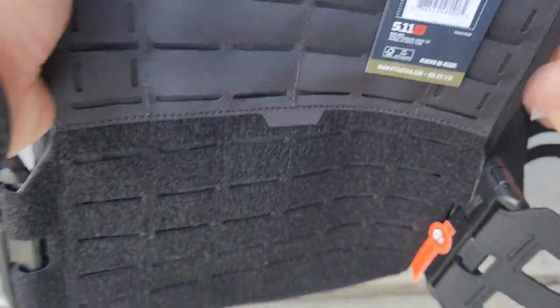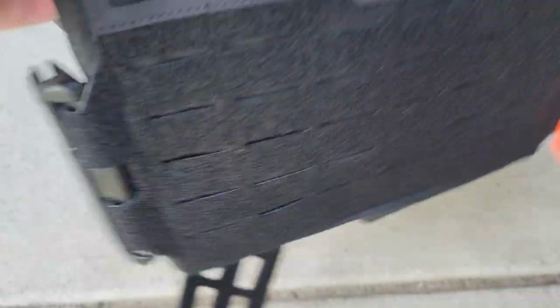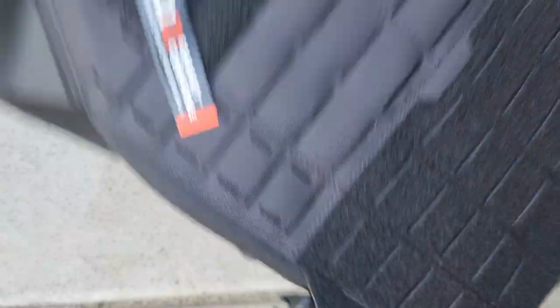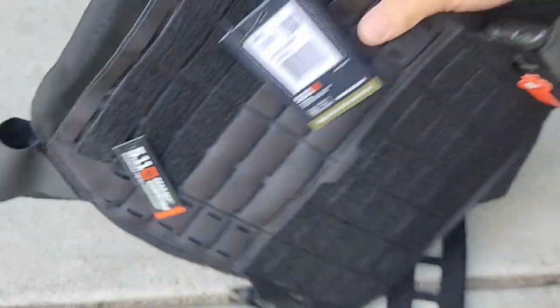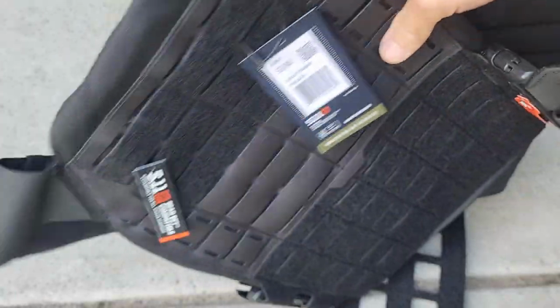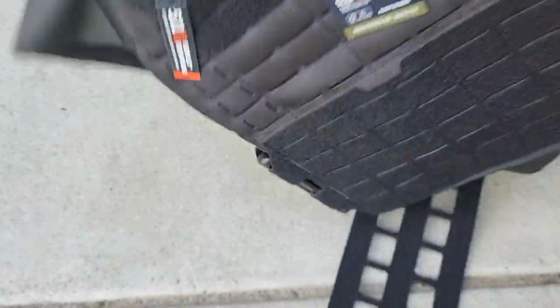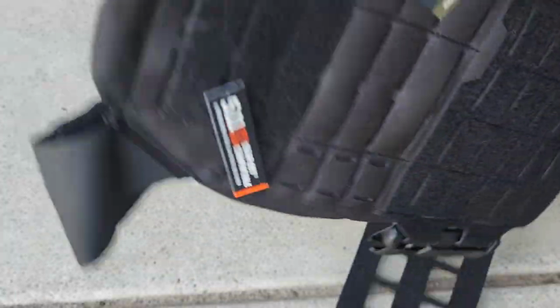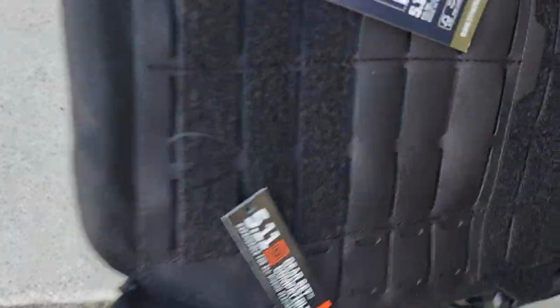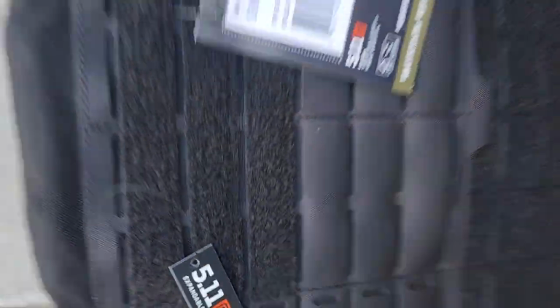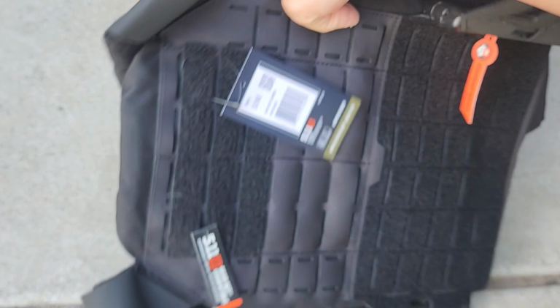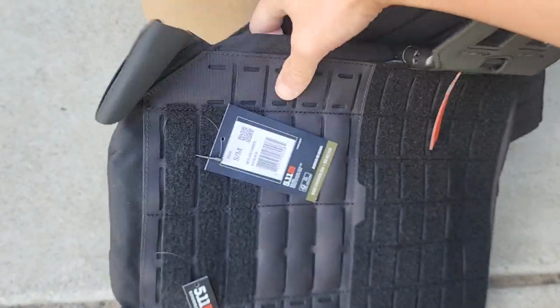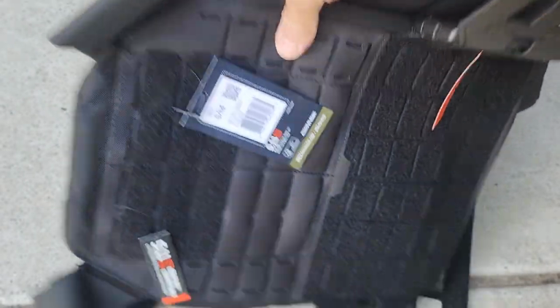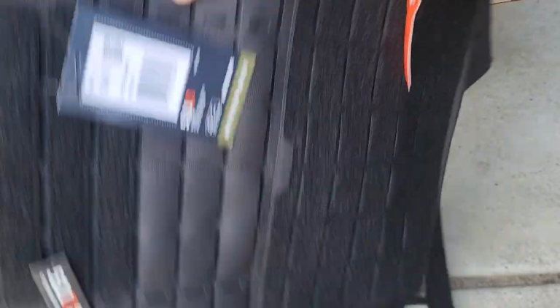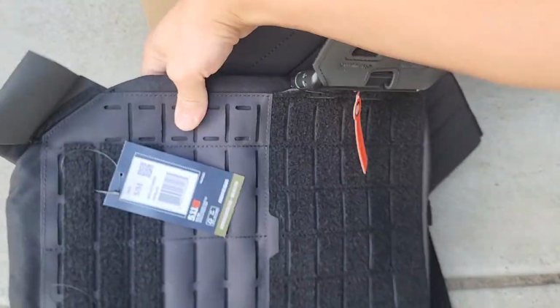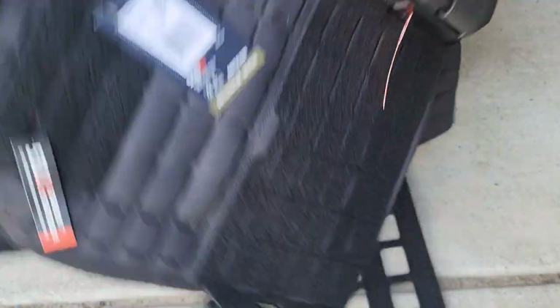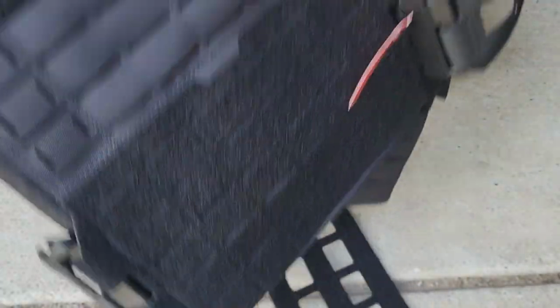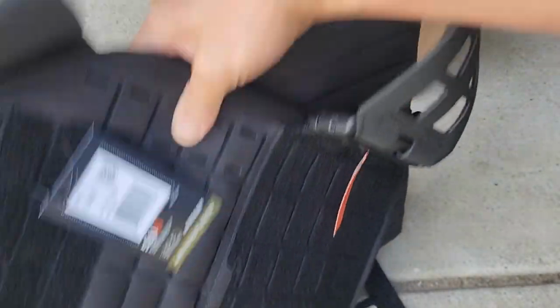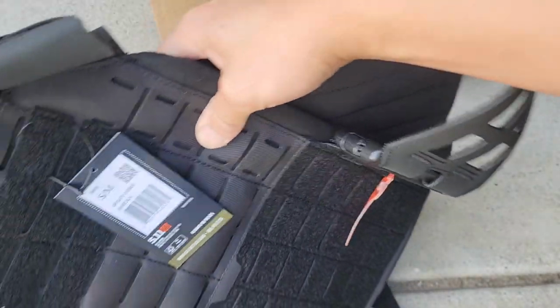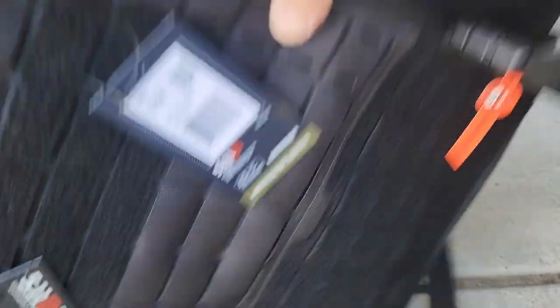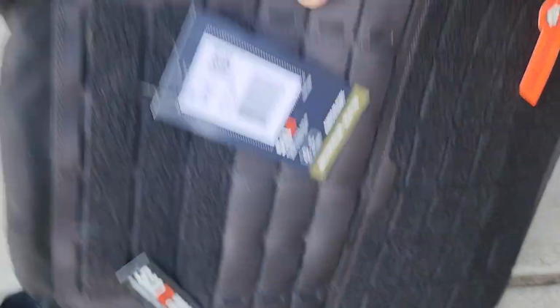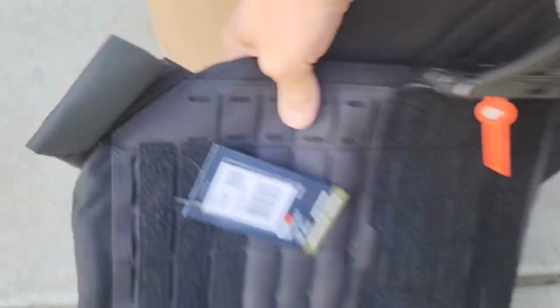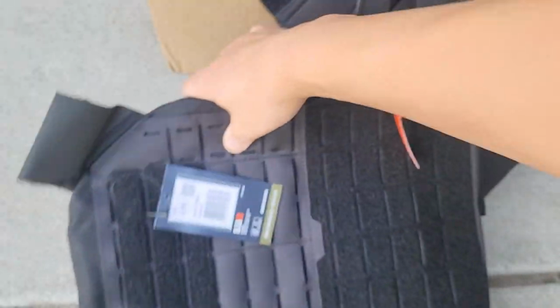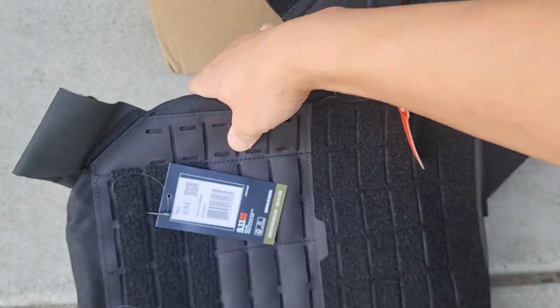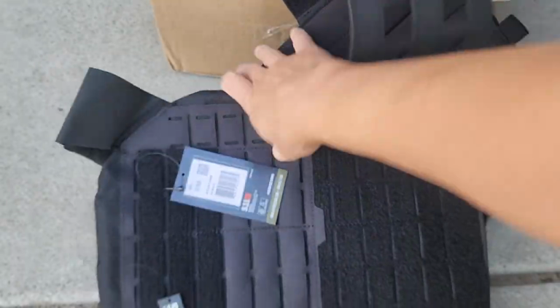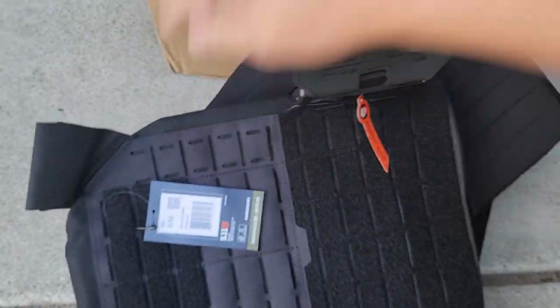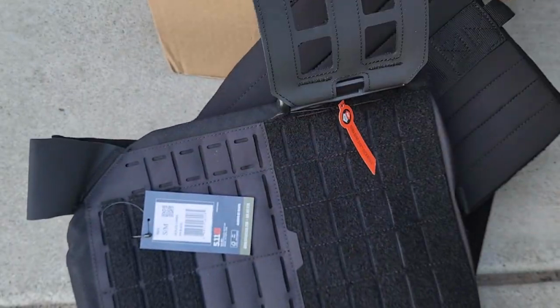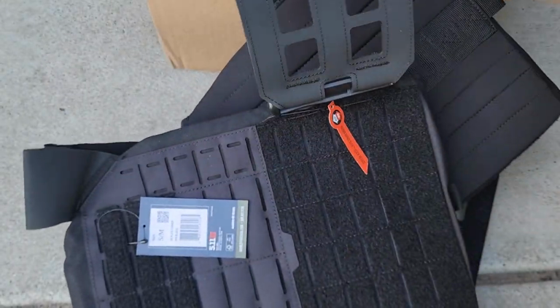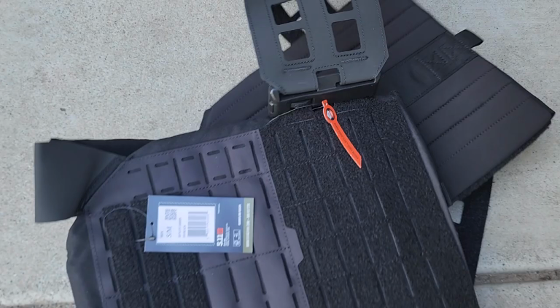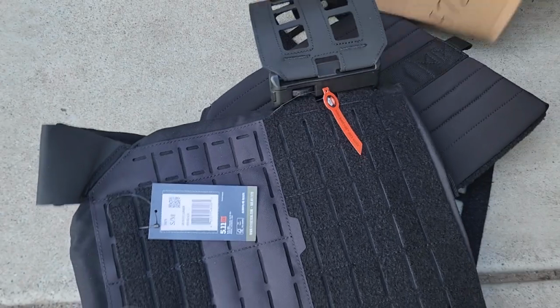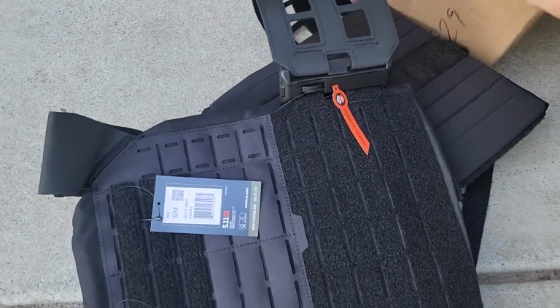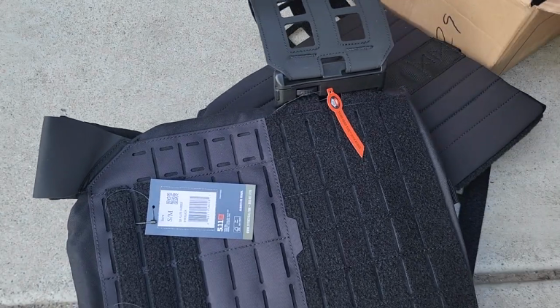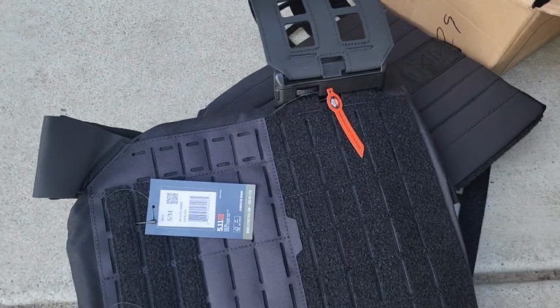Which is nice compared to my first plate carrier, the Tec Tec, which I like but that thing kind of weighed a lot on its own without the plates. Alright, let's see what else we got.